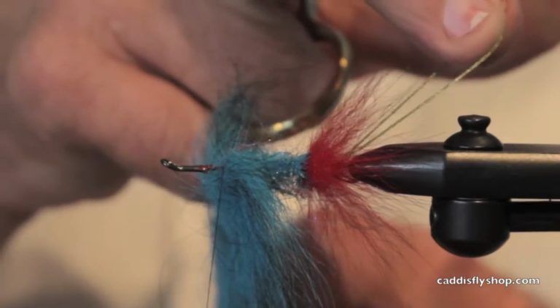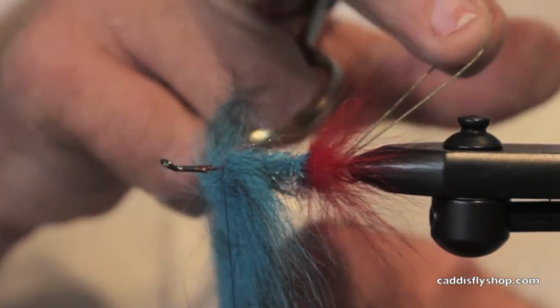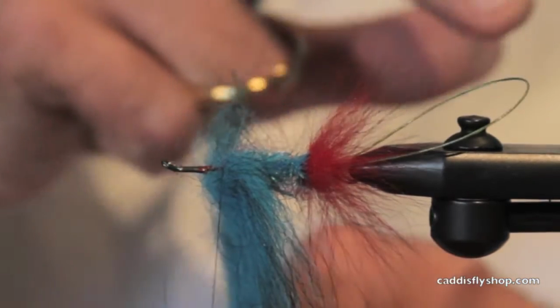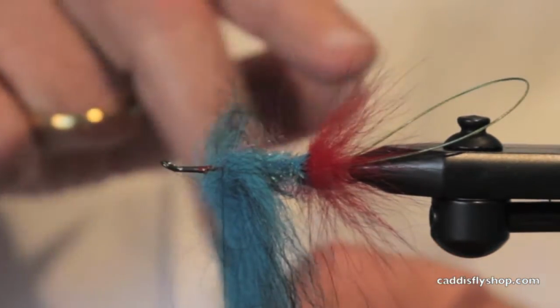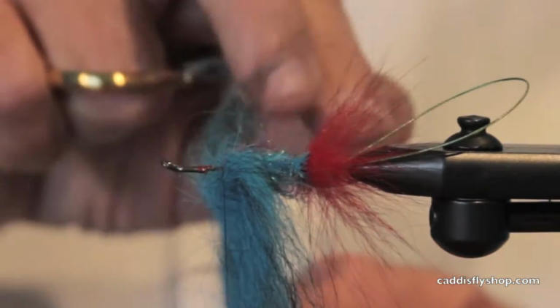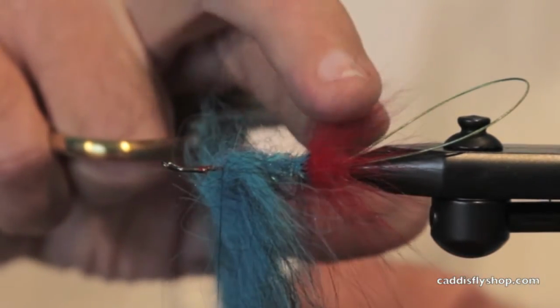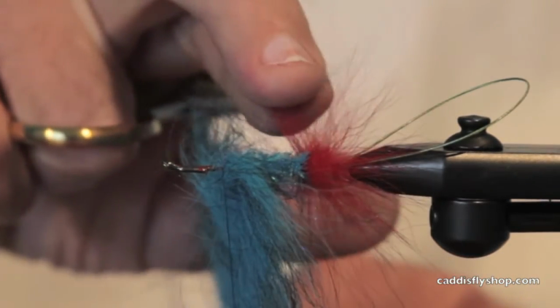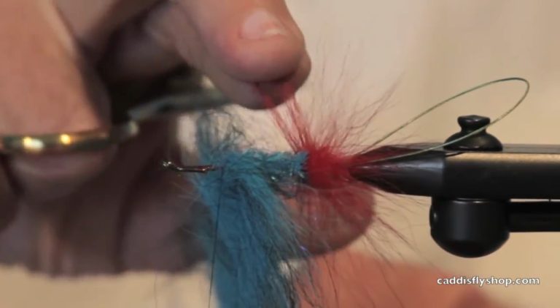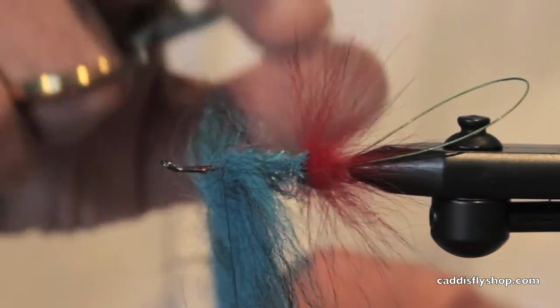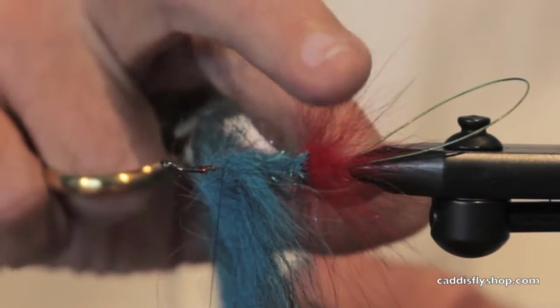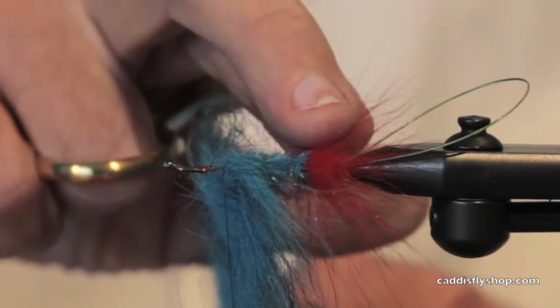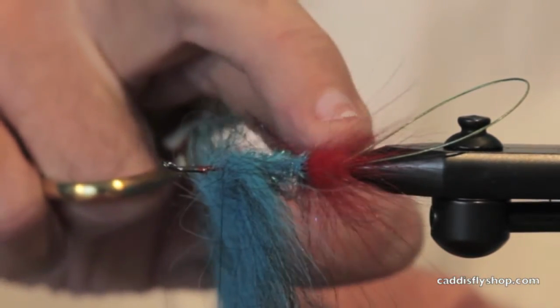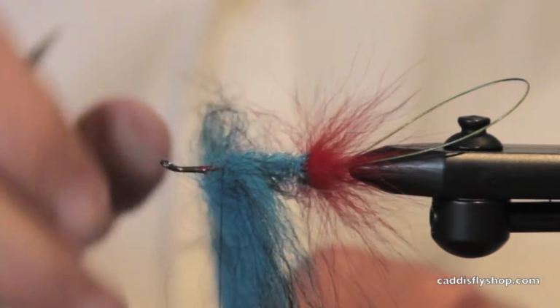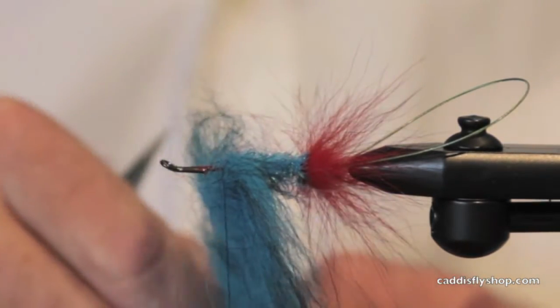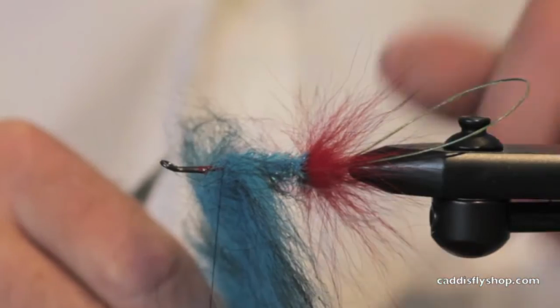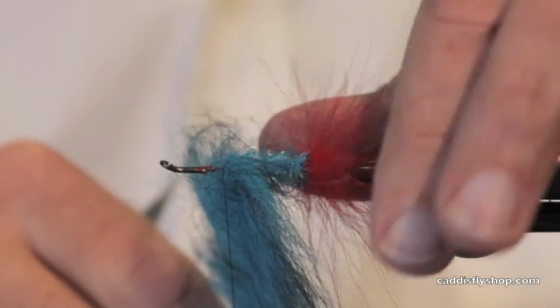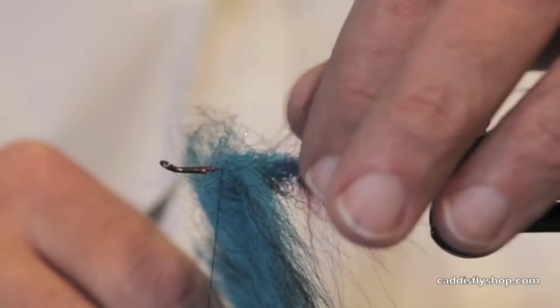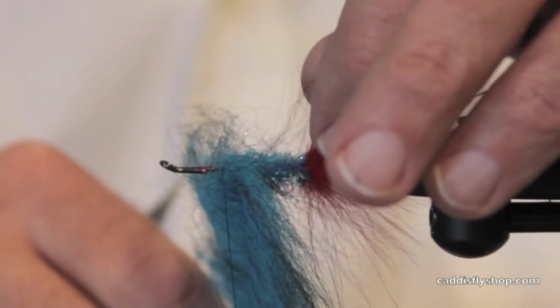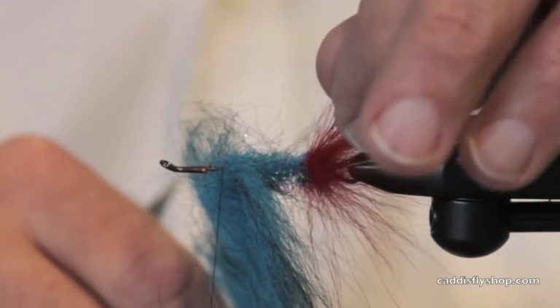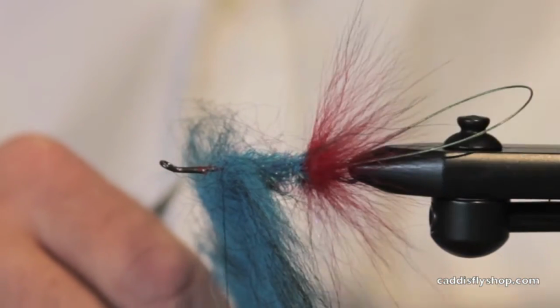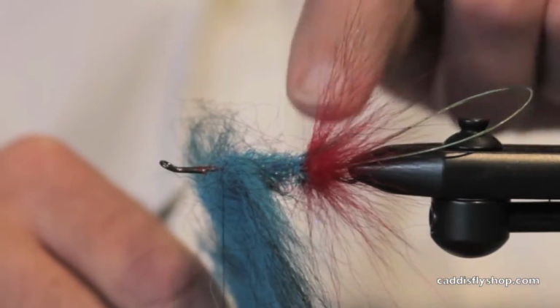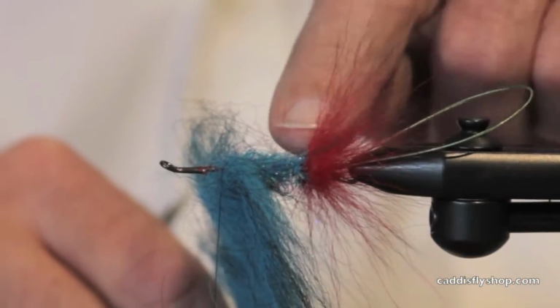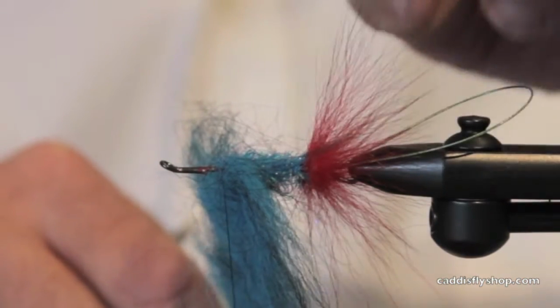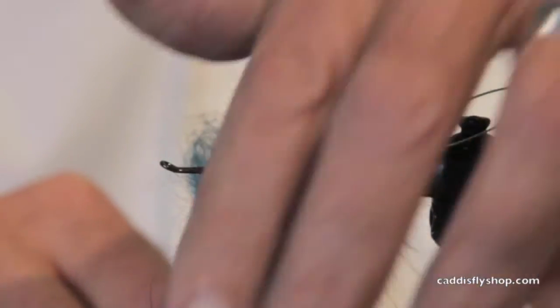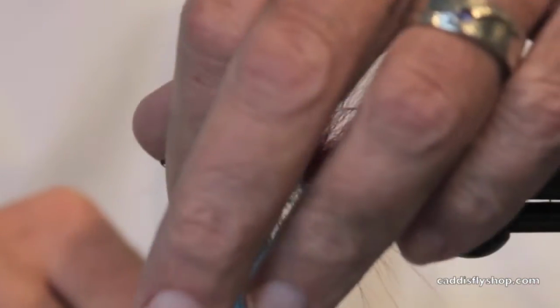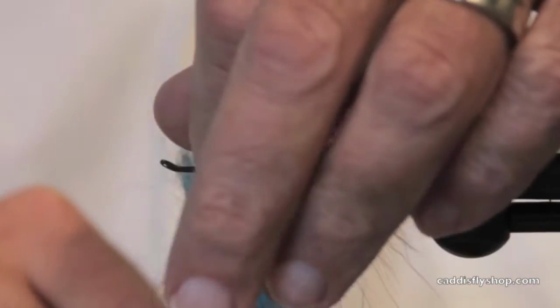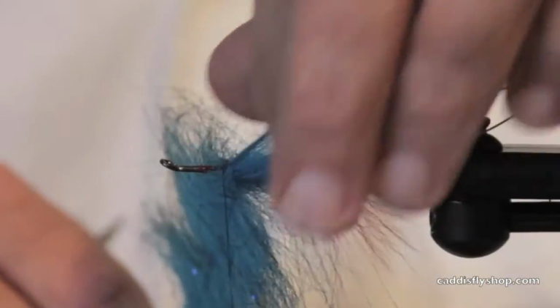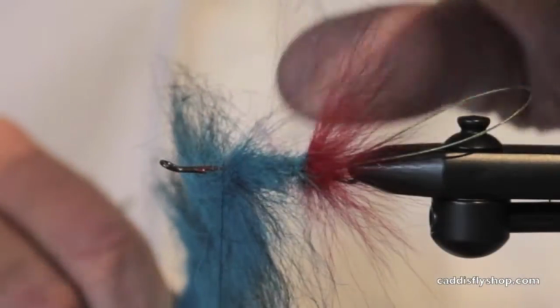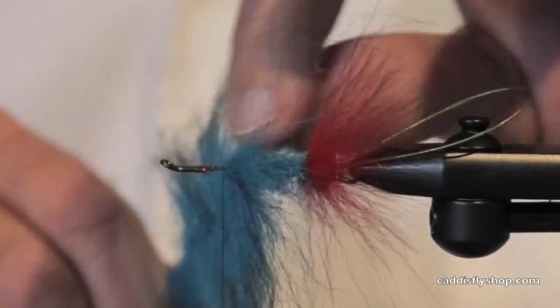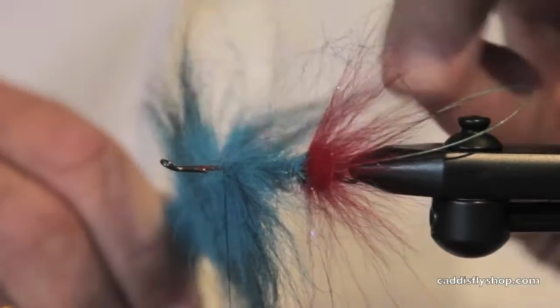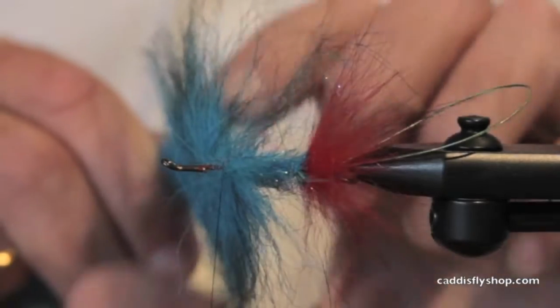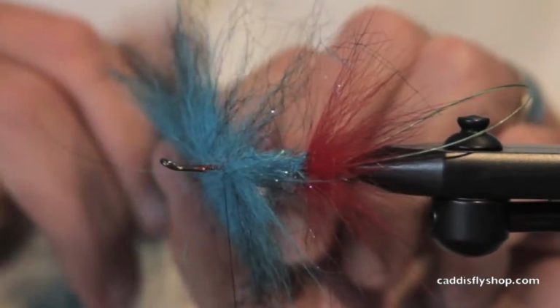Greg Senyo anyway. This is American Possum spun in a dubbing loop. This is Cactus Chenille. This is an EP Foxy brush.